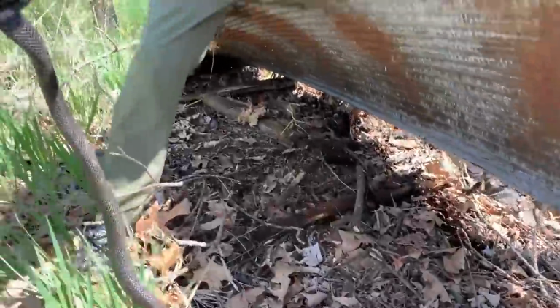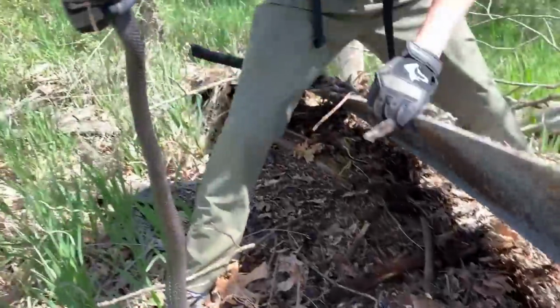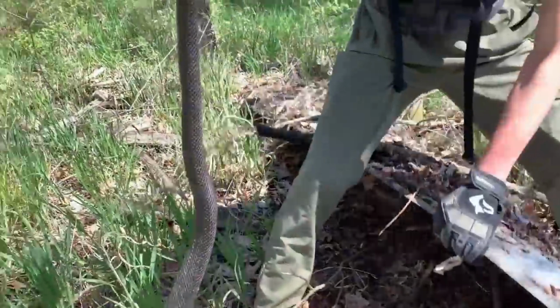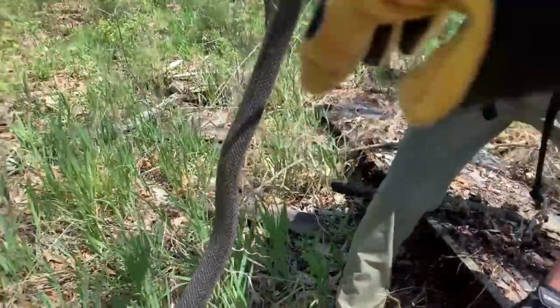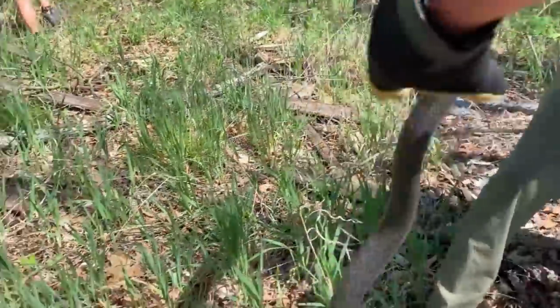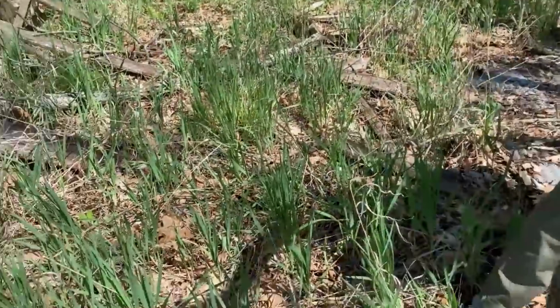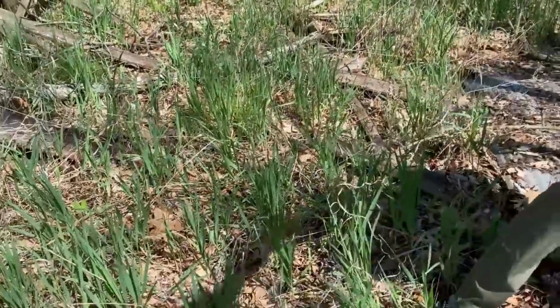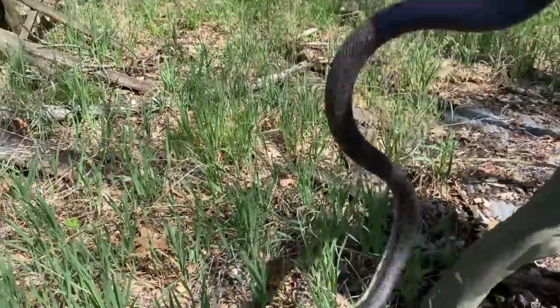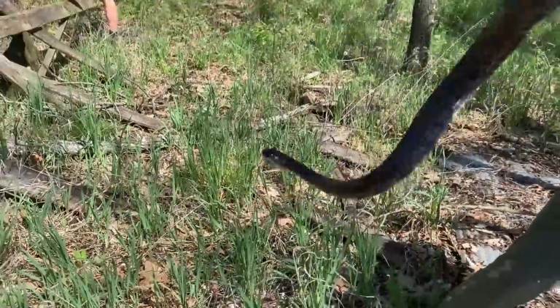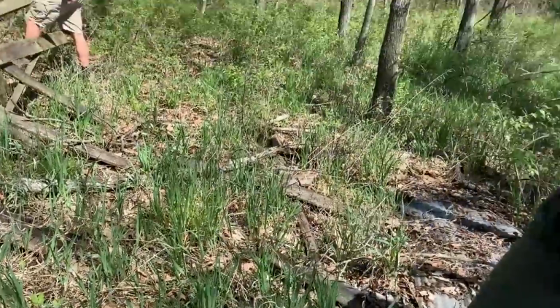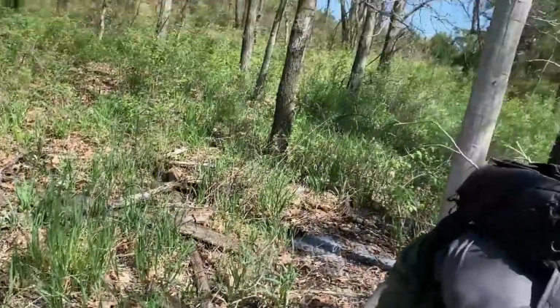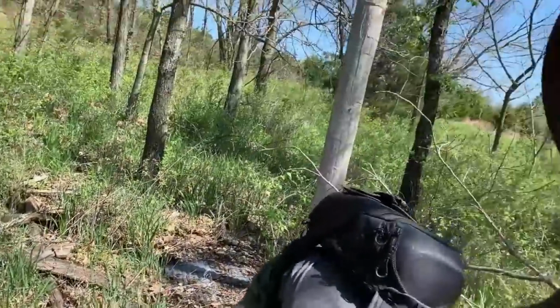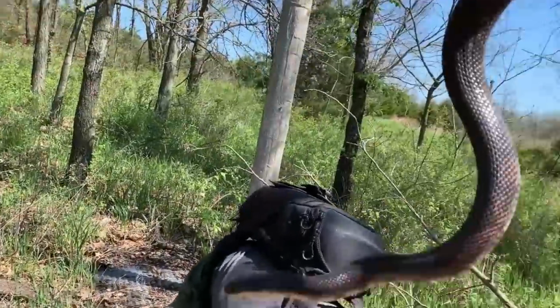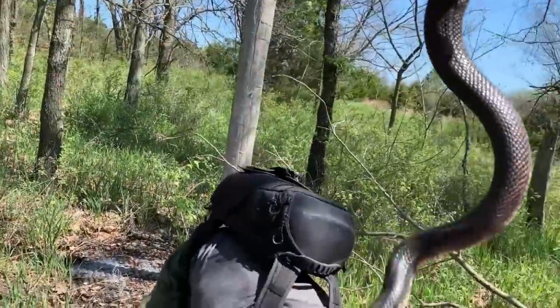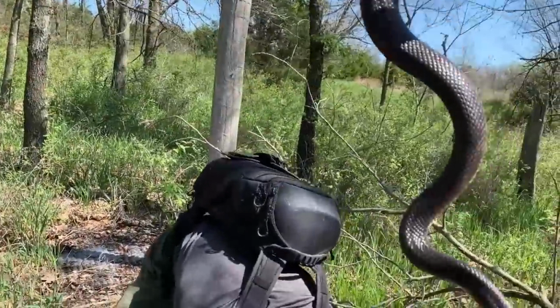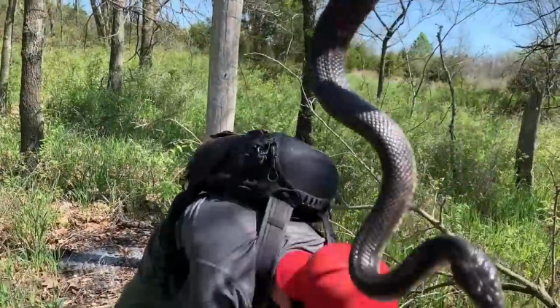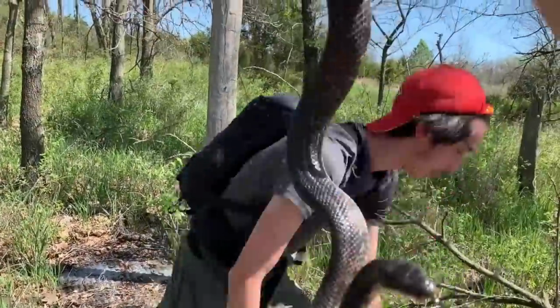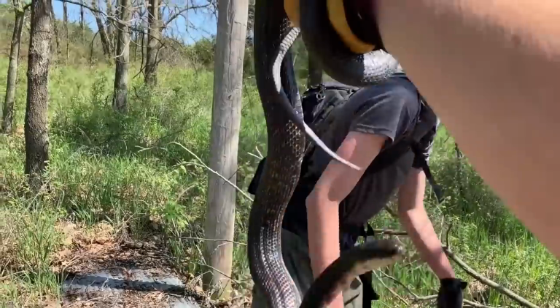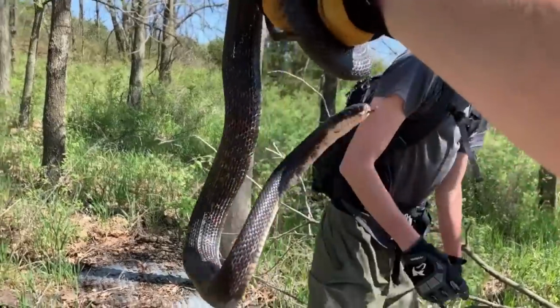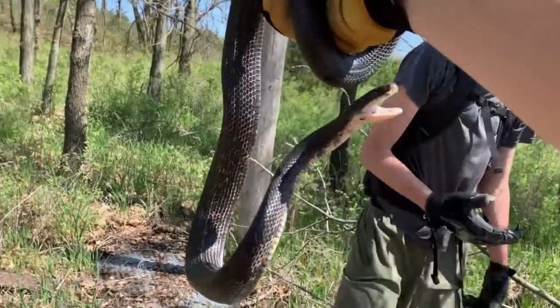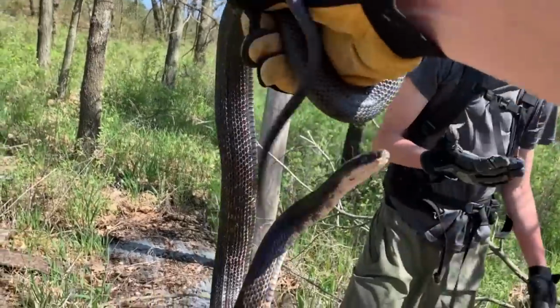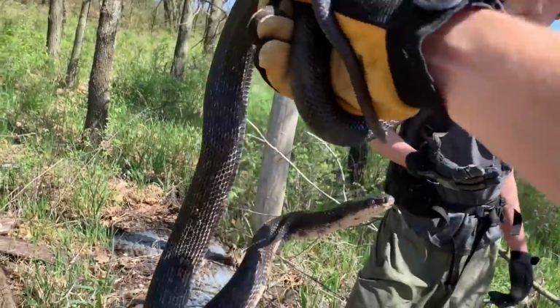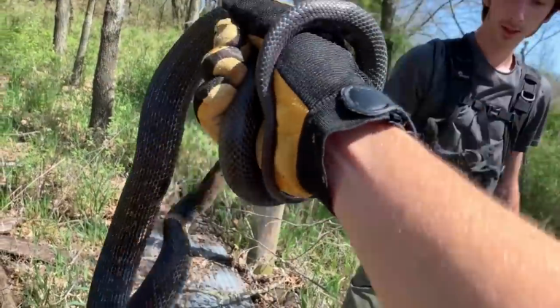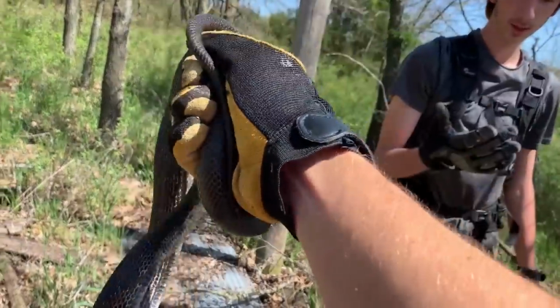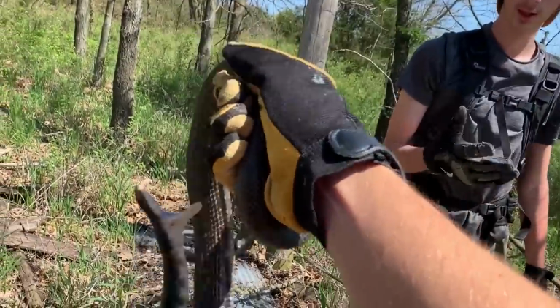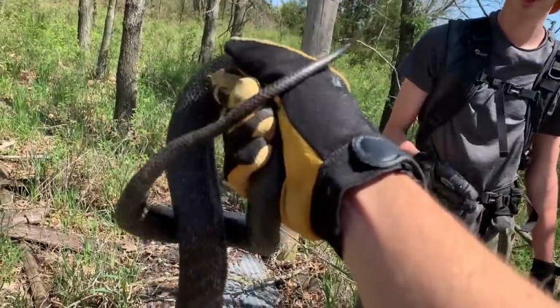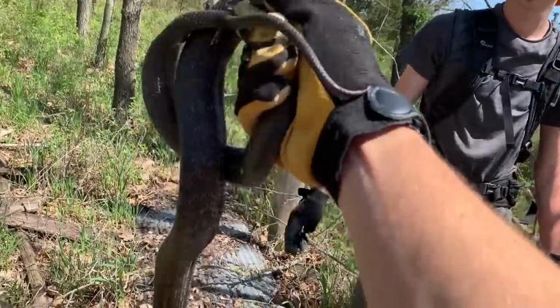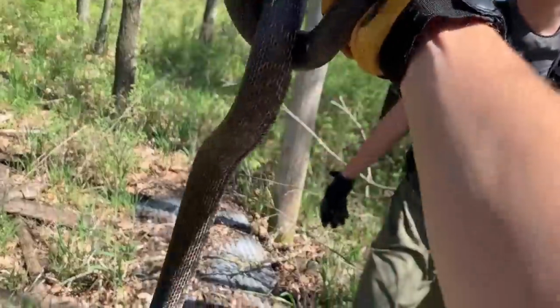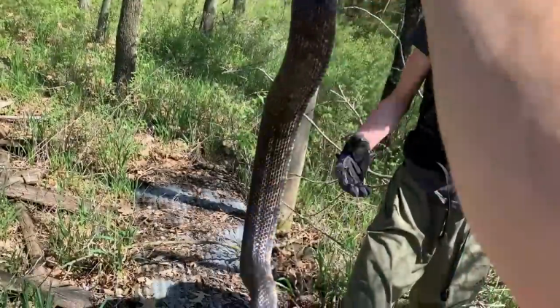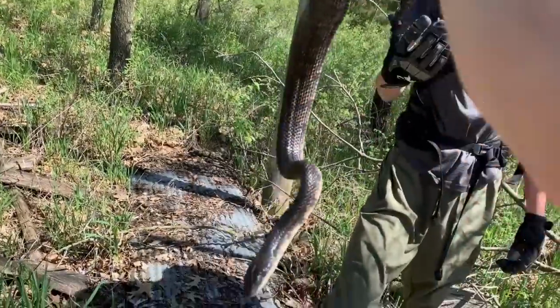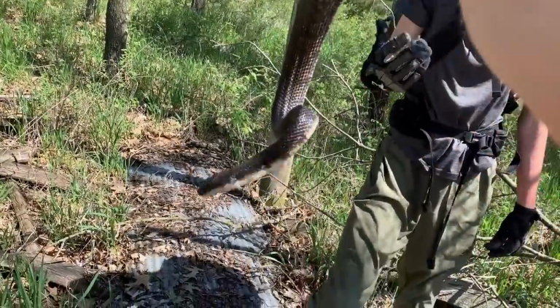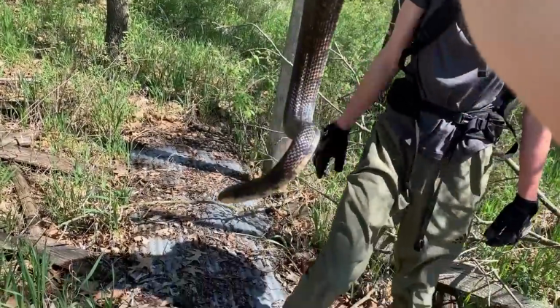Nick got another rat snake here — a nice clean one. These are actually like black black rats too. Pretty cool, second rat snake of the day.